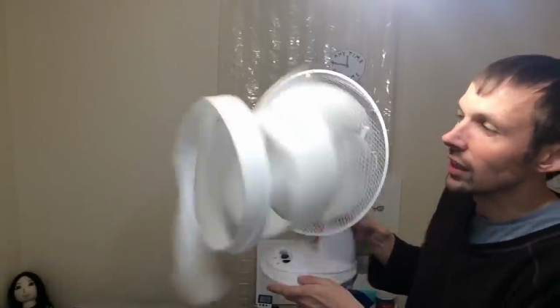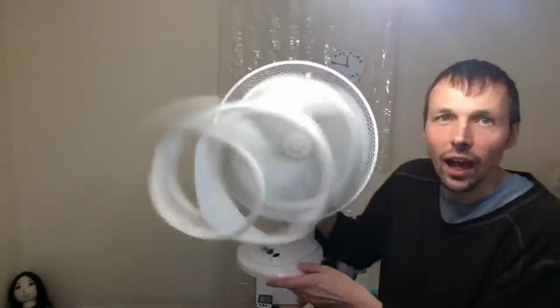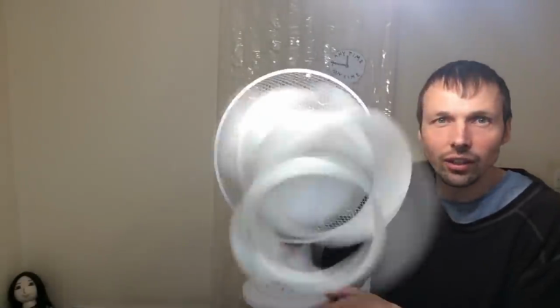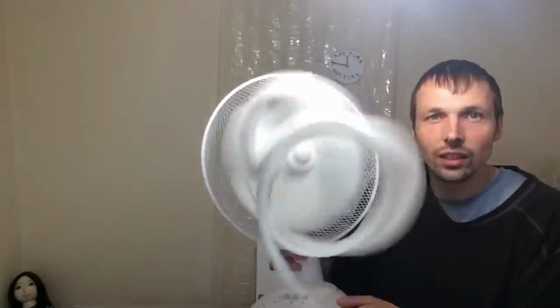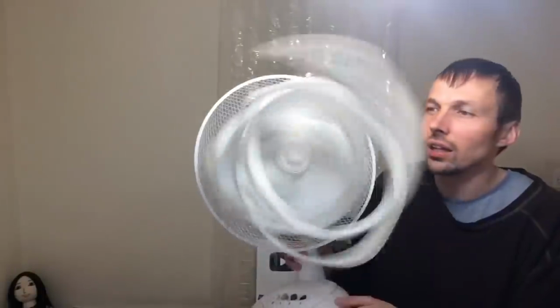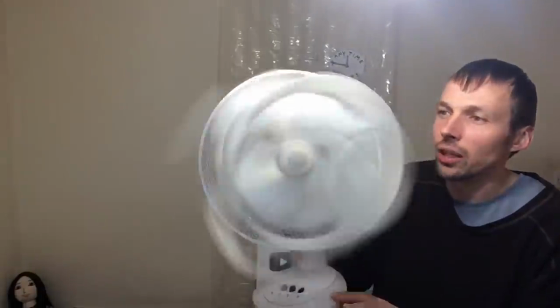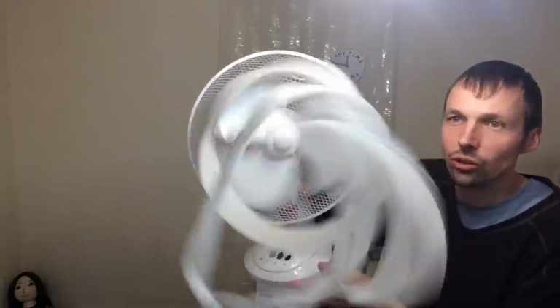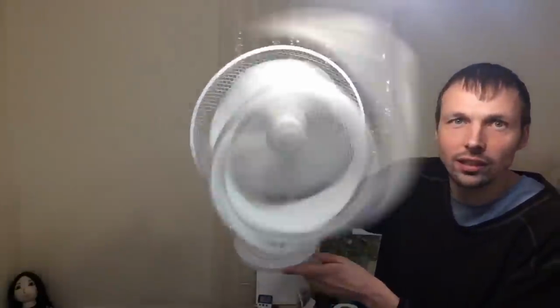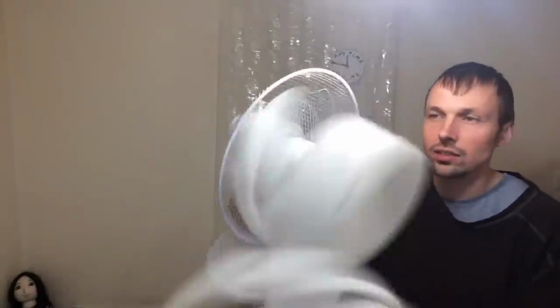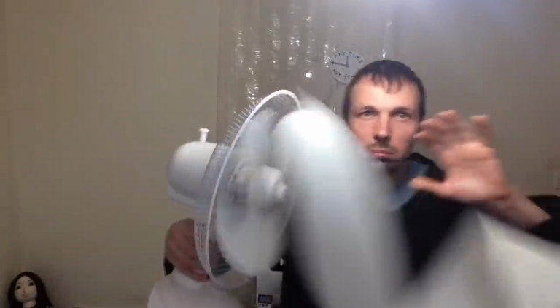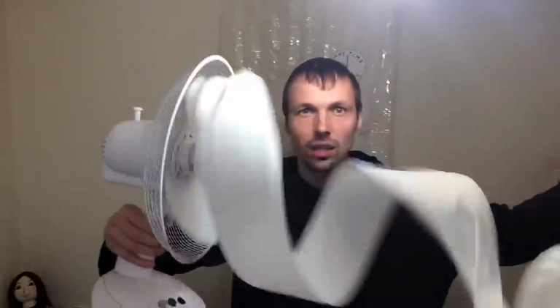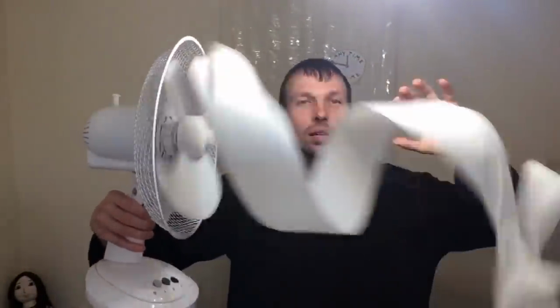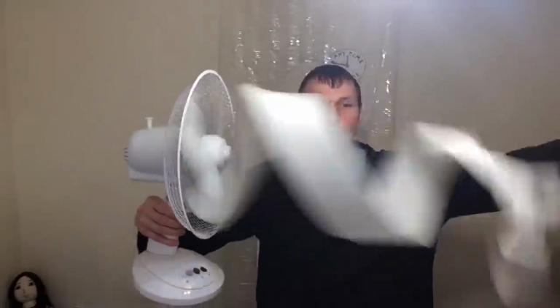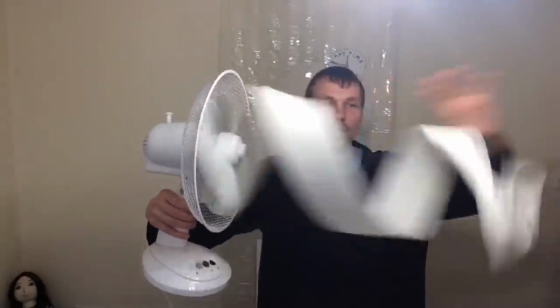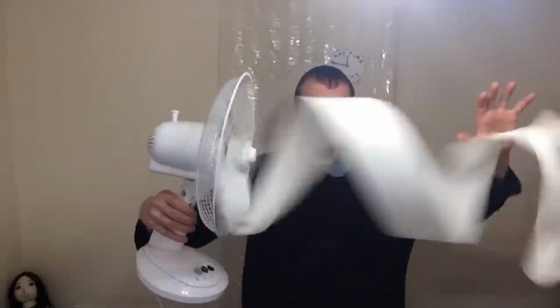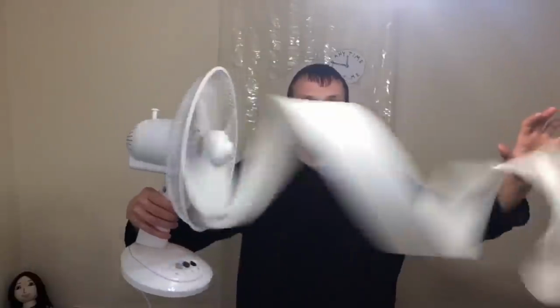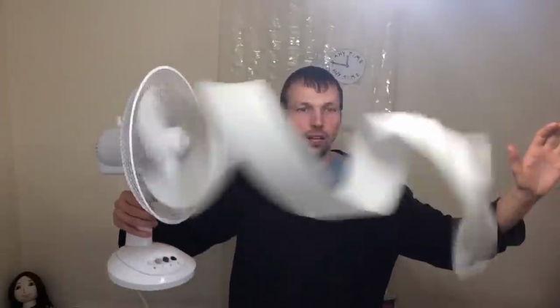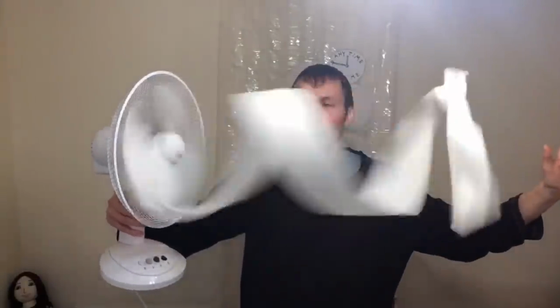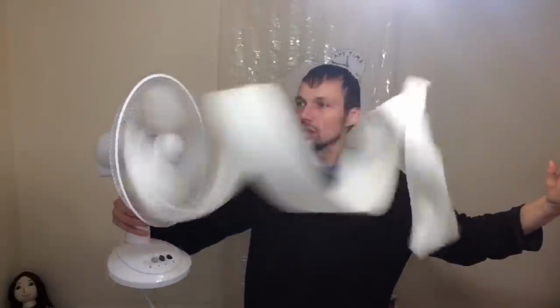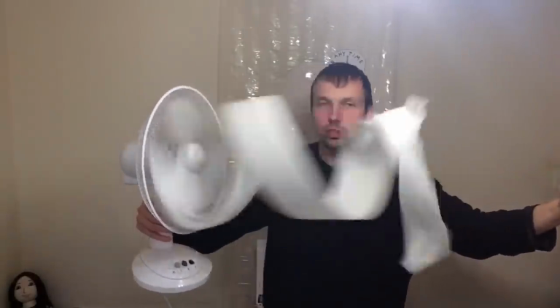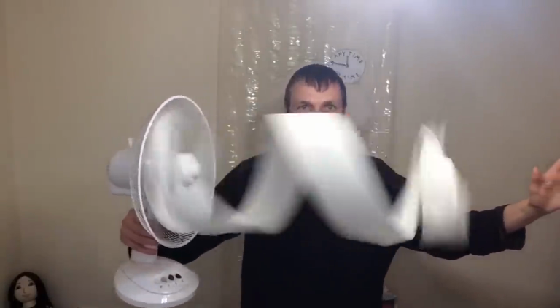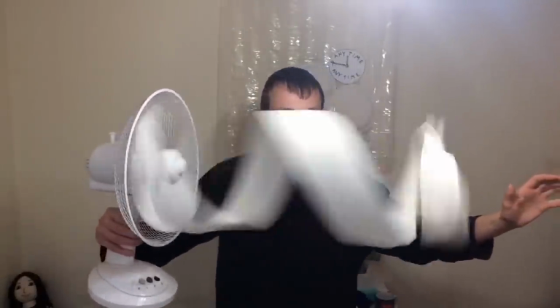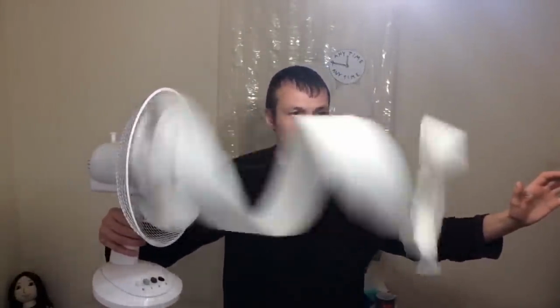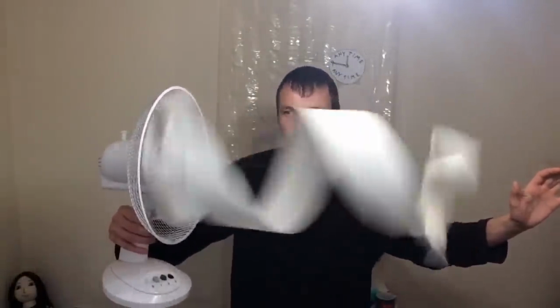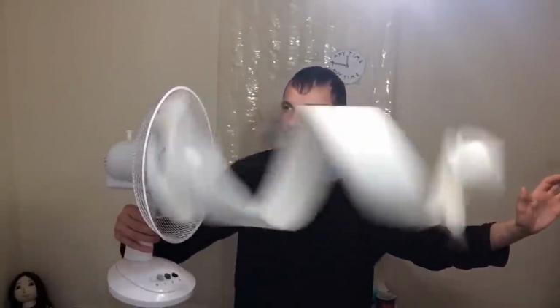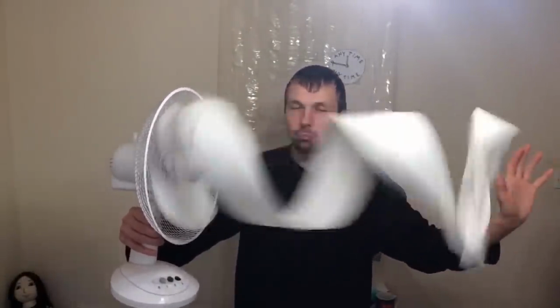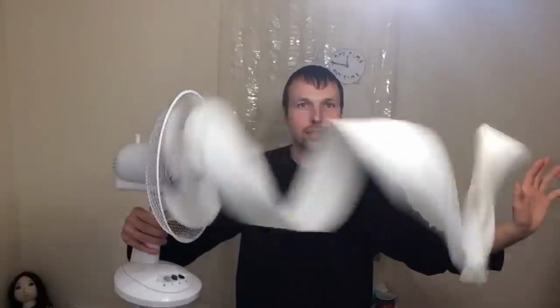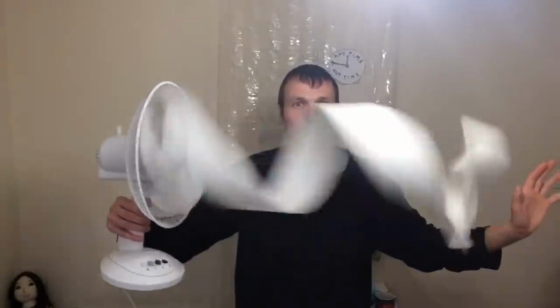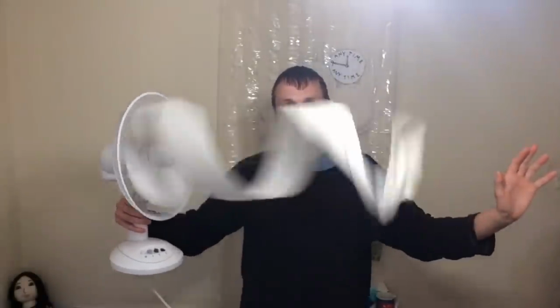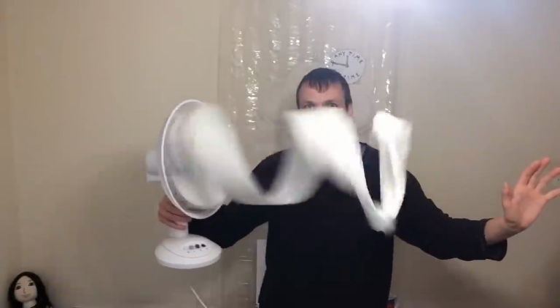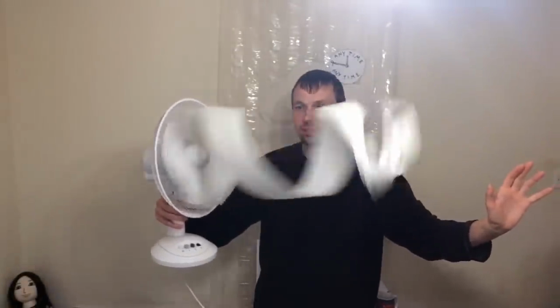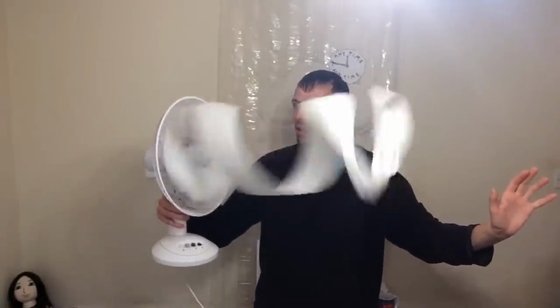If I turn it this way, you can see it rotating — sometimes it is longer and other times it is shorter. I don't actually know how to control that, but at the moment it is this long.